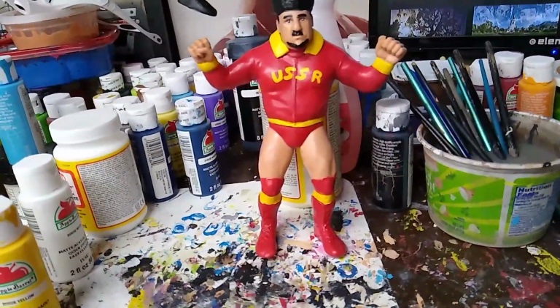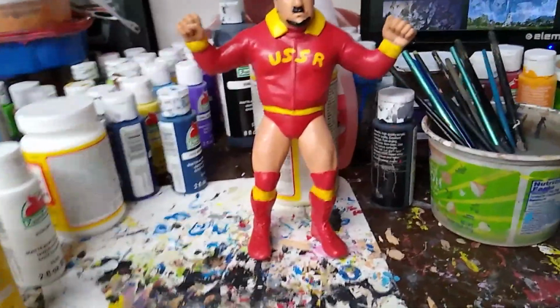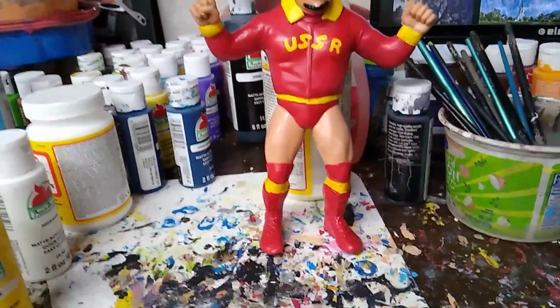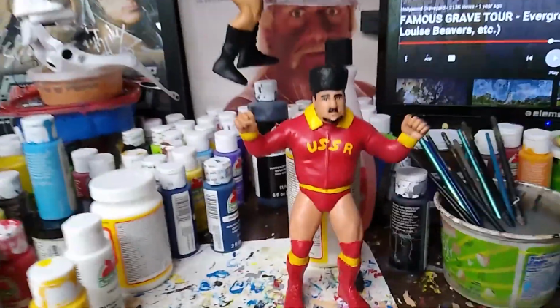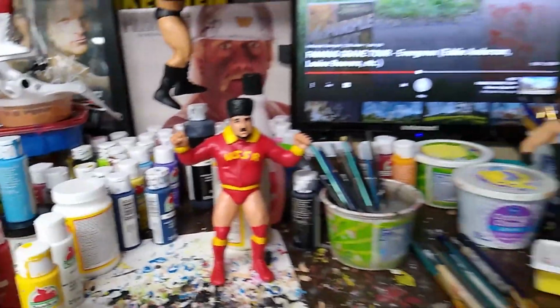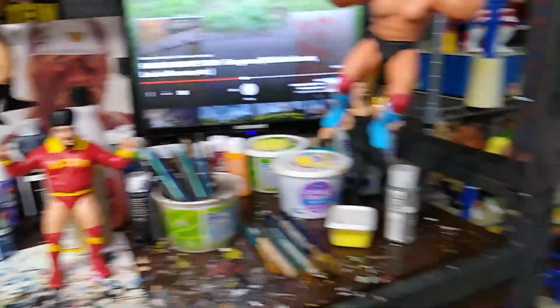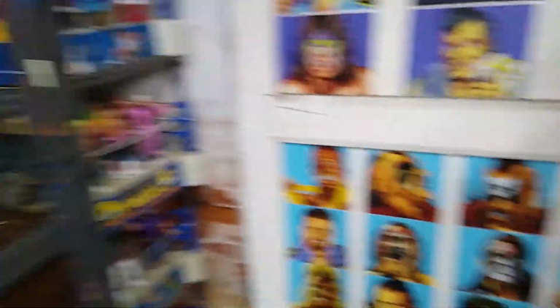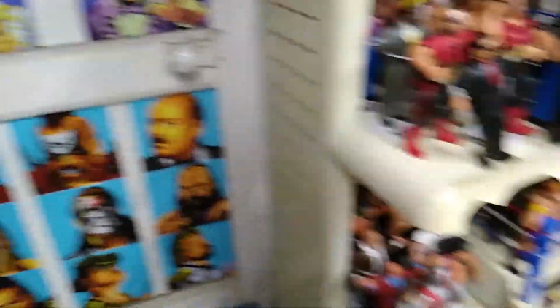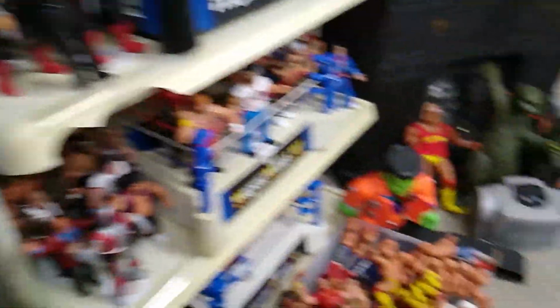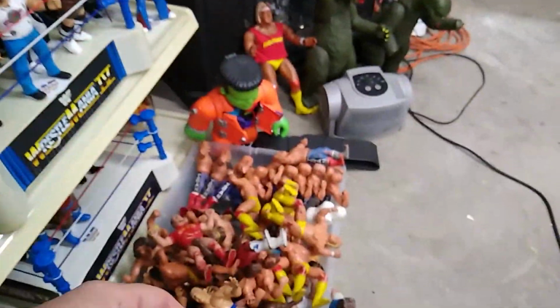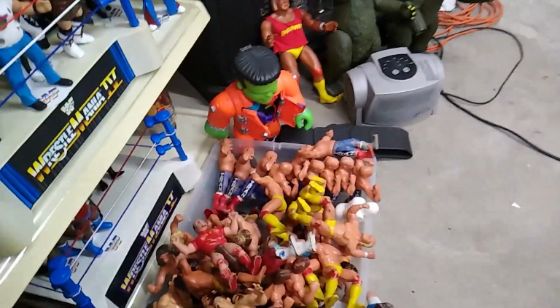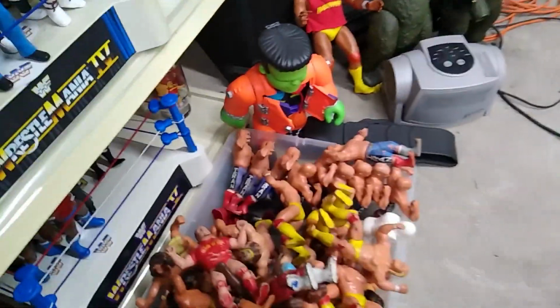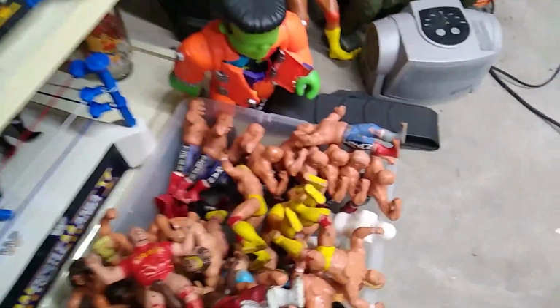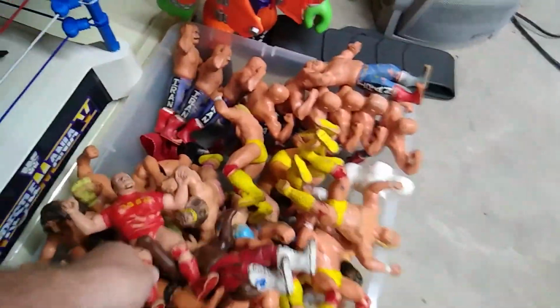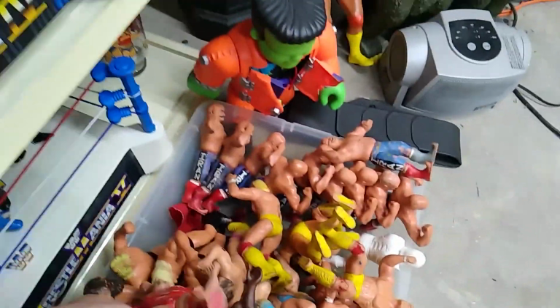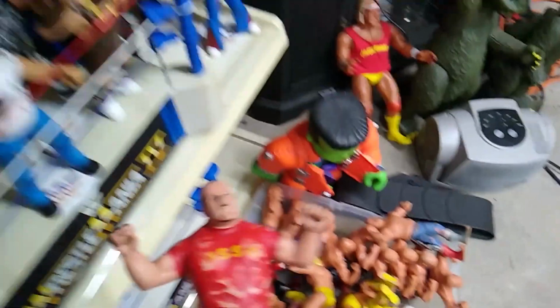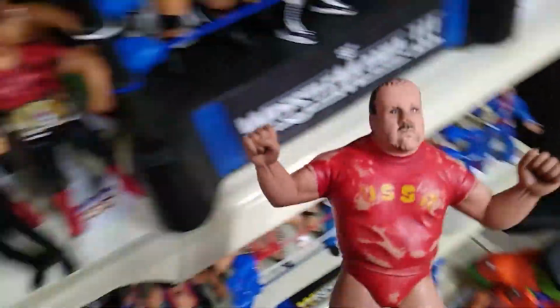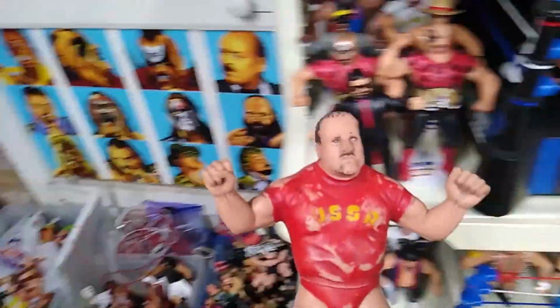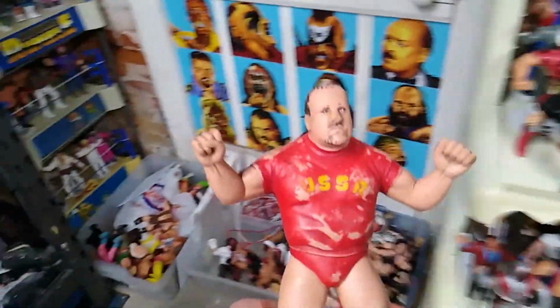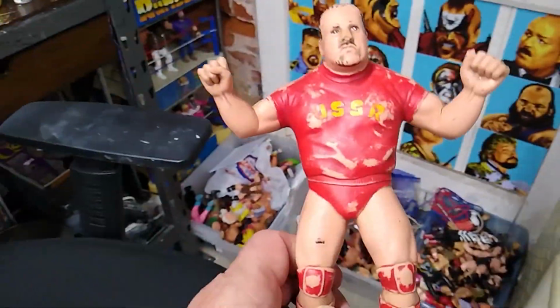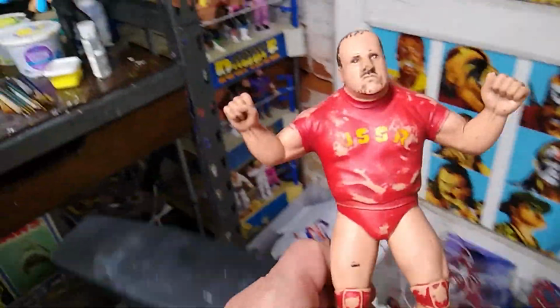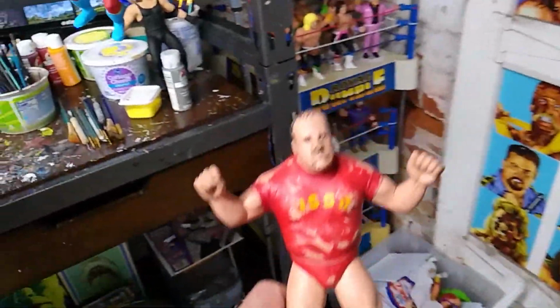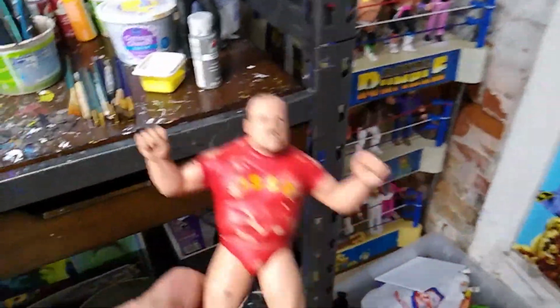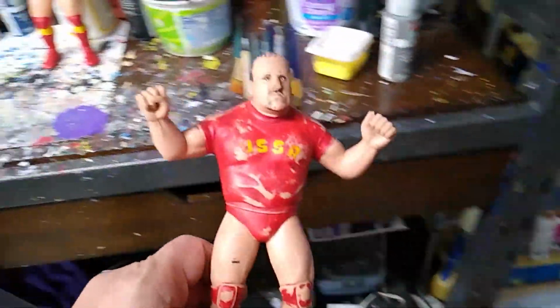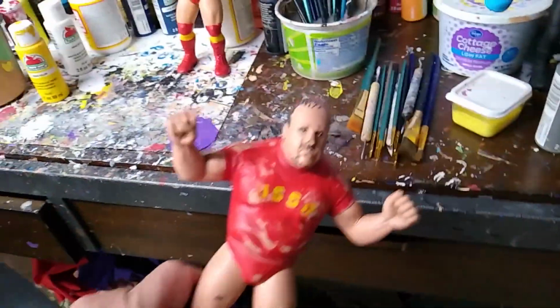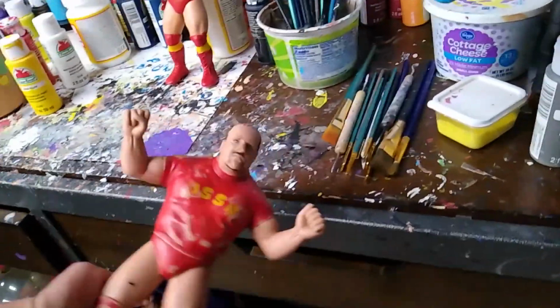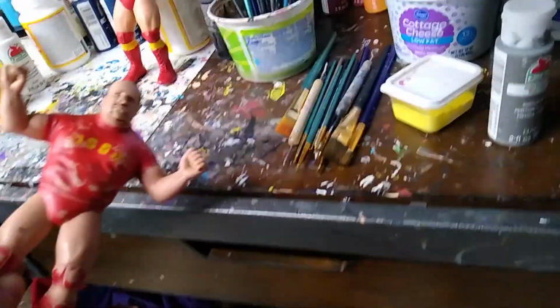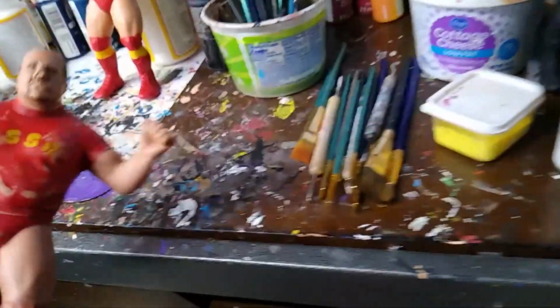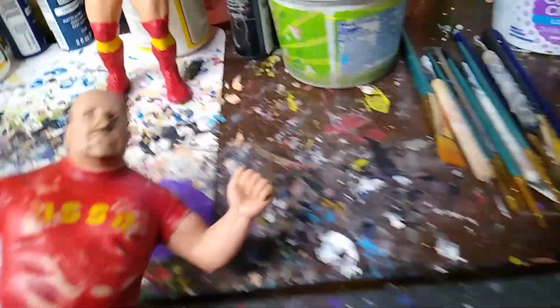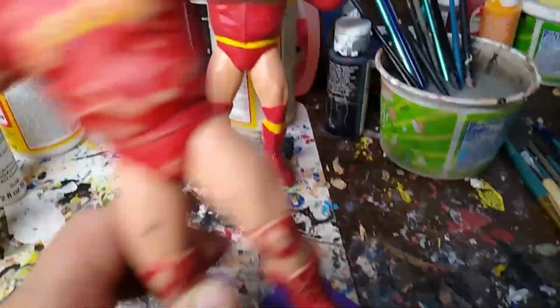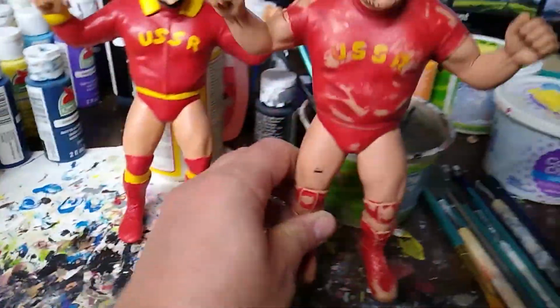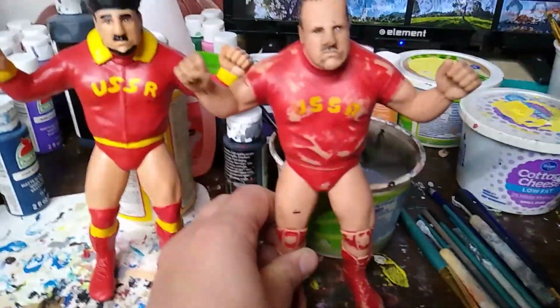Nikolai Volkov, and I think this is much better than how he originally is. I always hated his stance, and just how he looked — it was just so freaking boring.